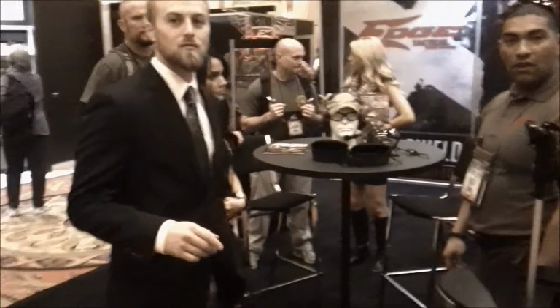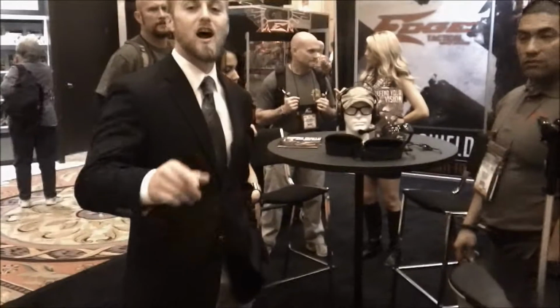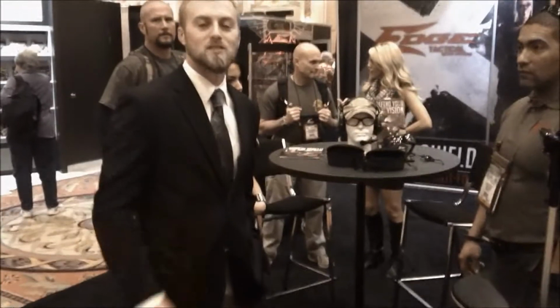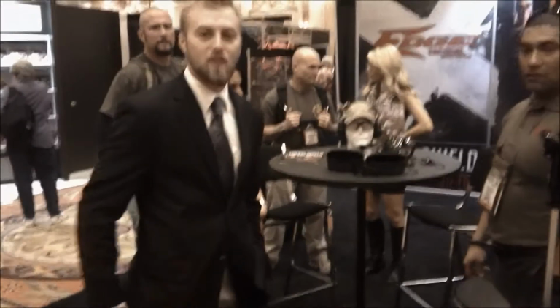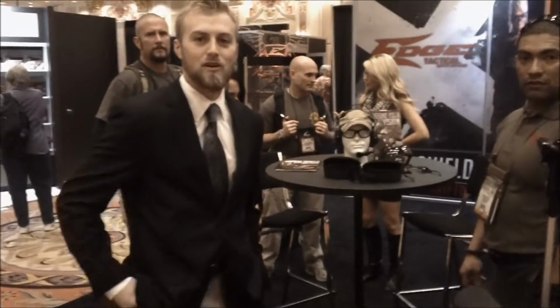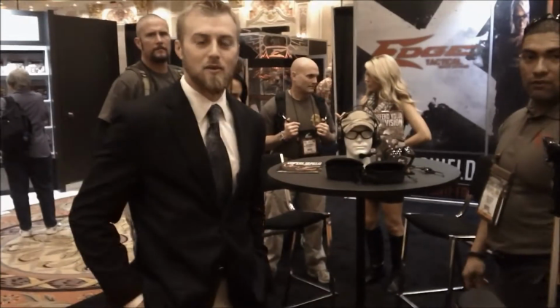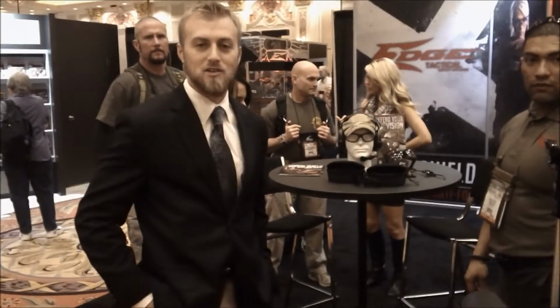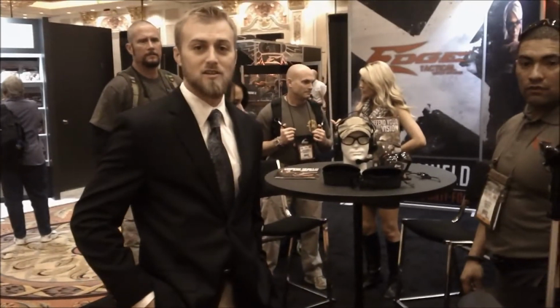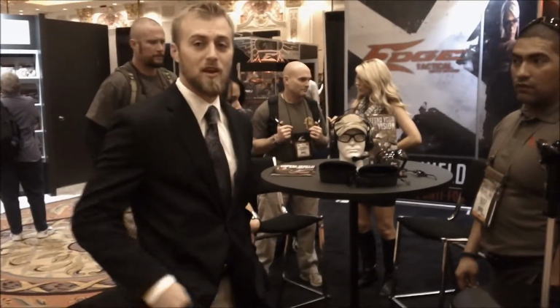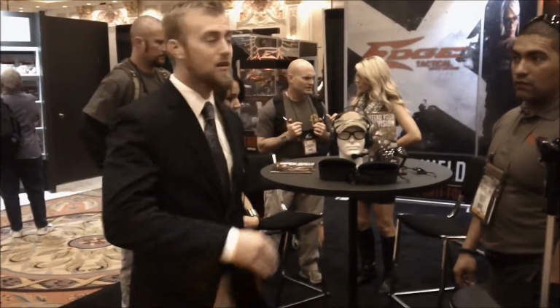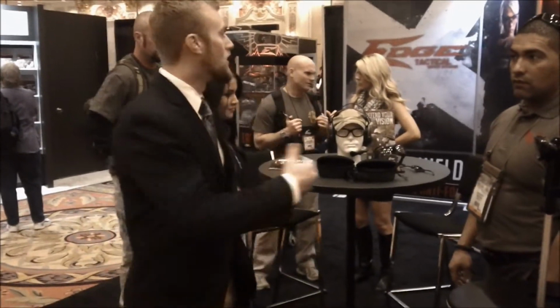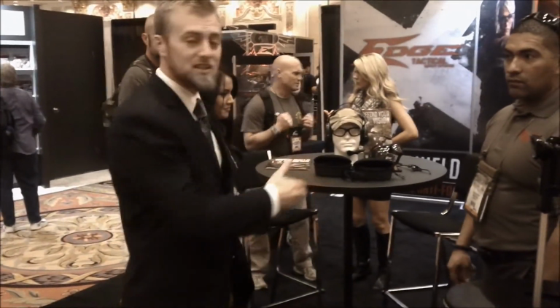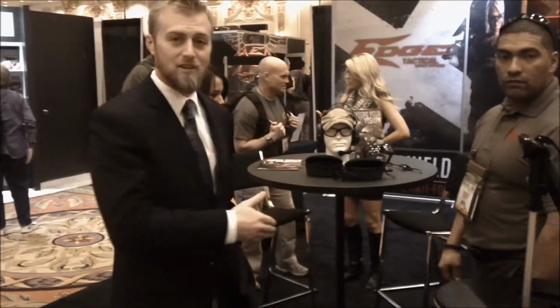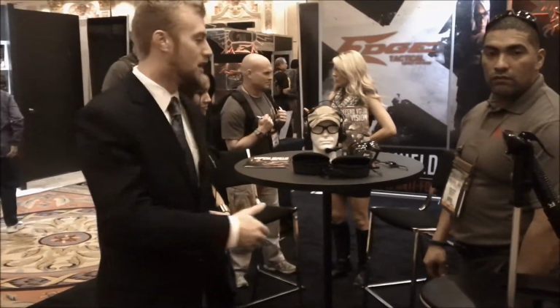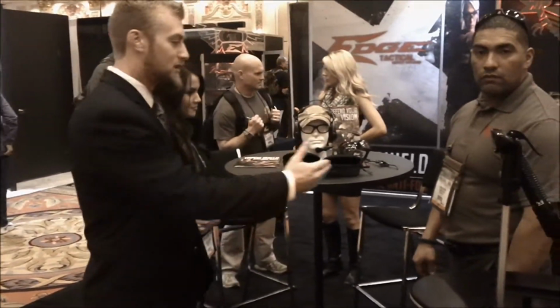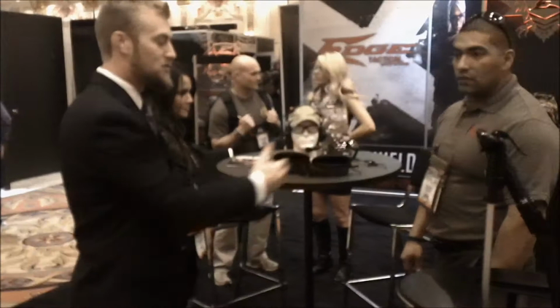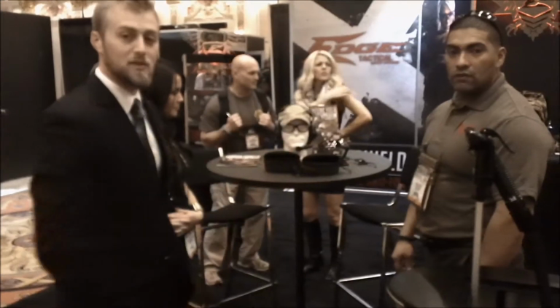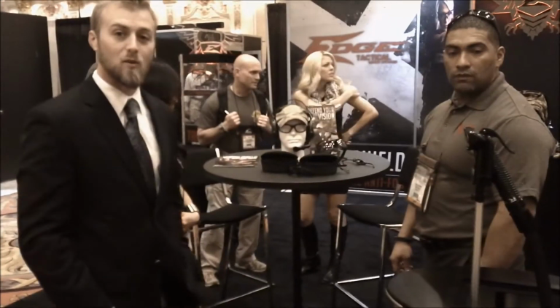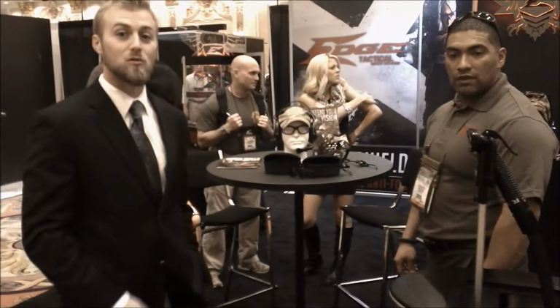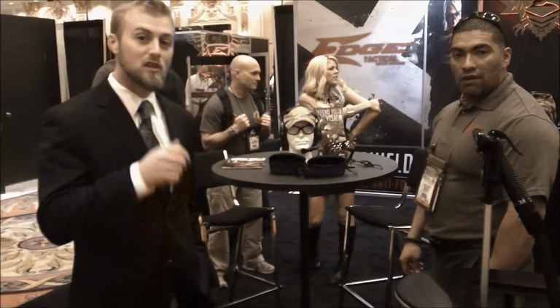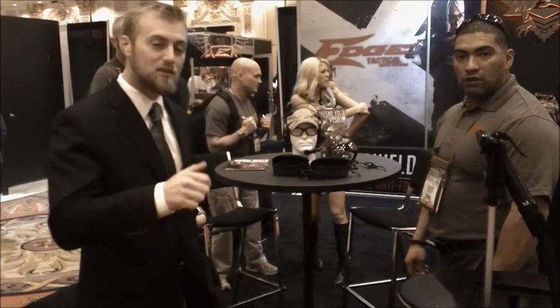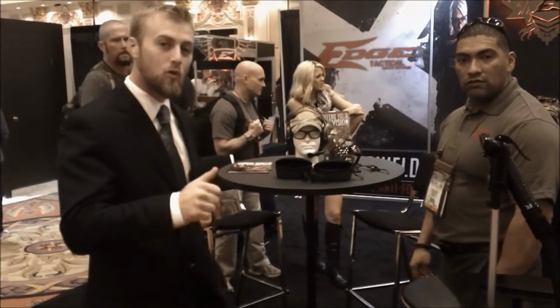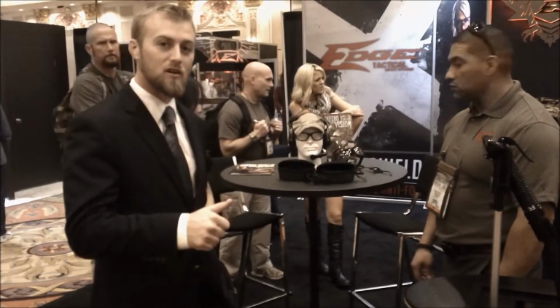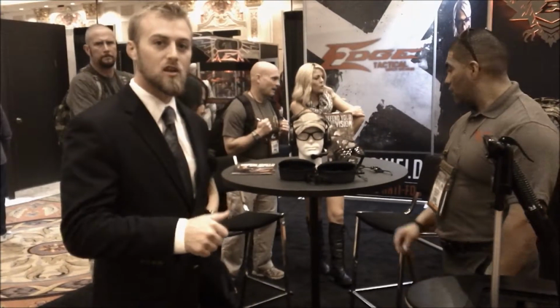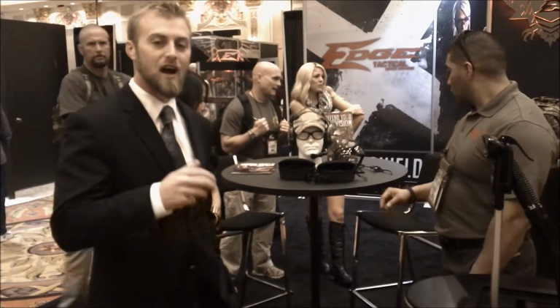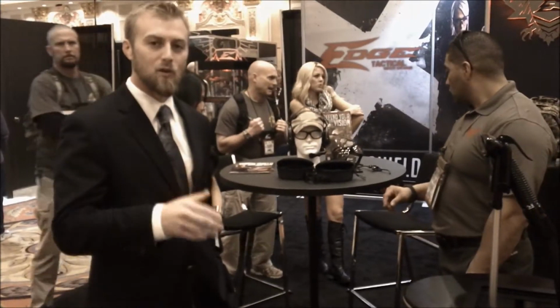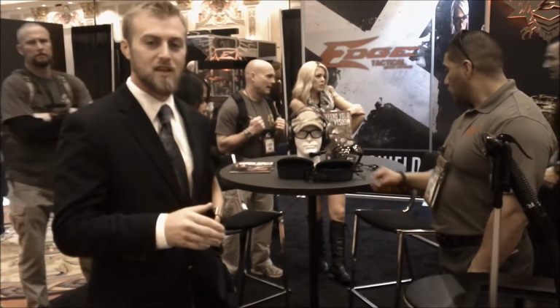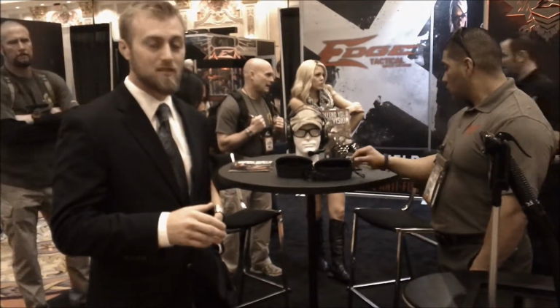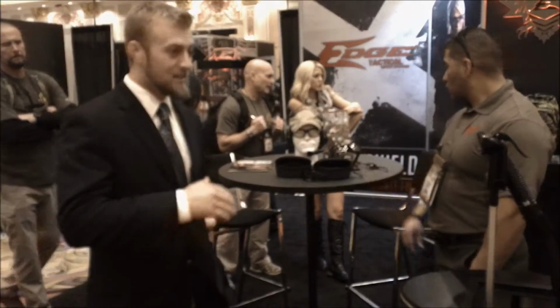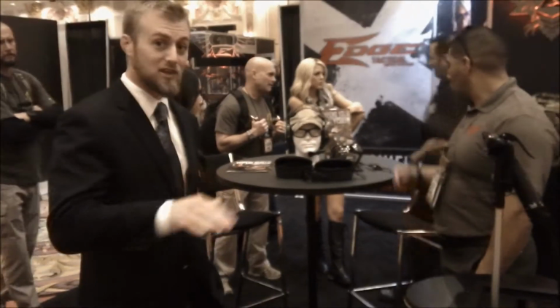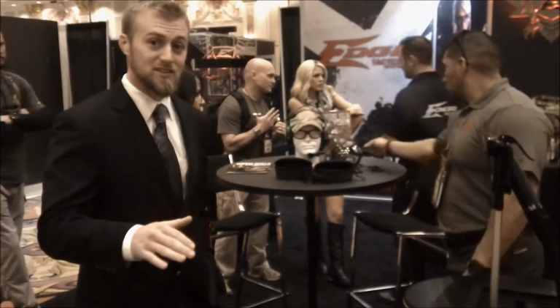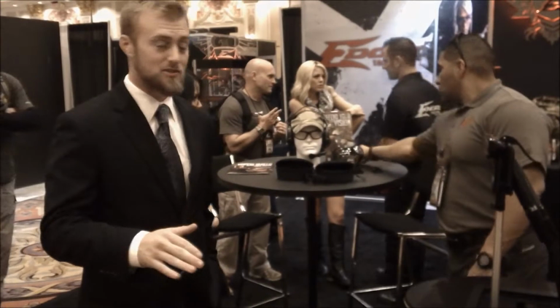Hi everyone, Tyler Grant here with Dynamic Training Strategies. I'm here with Edge Tactical. I'm with Carlos here. He's going to be talking about some of the new products in eyewear safety that's going to change the industry.